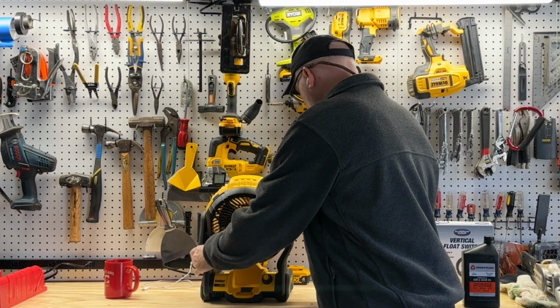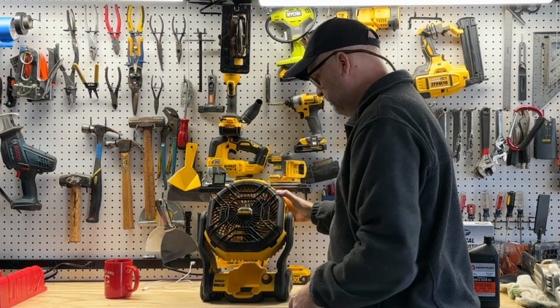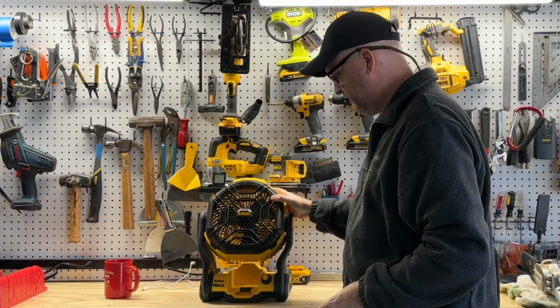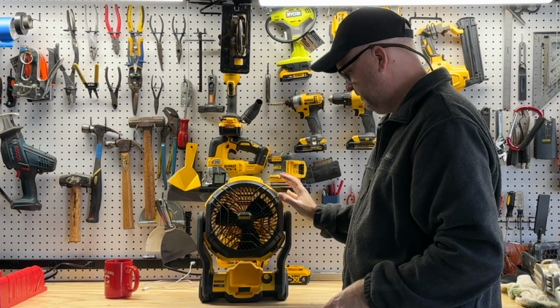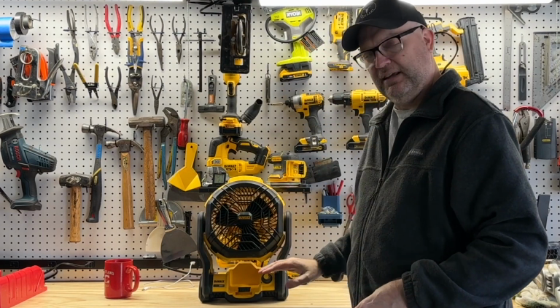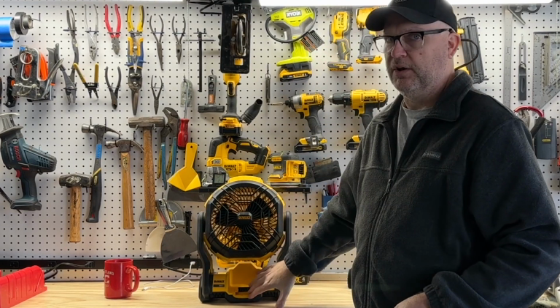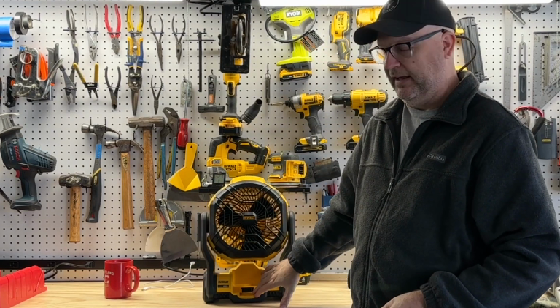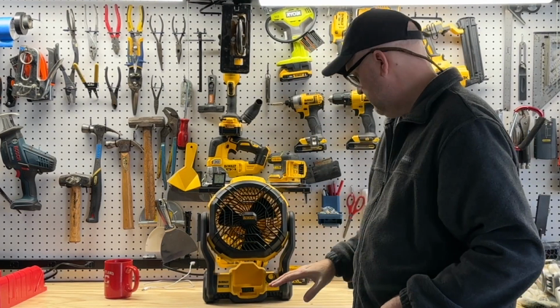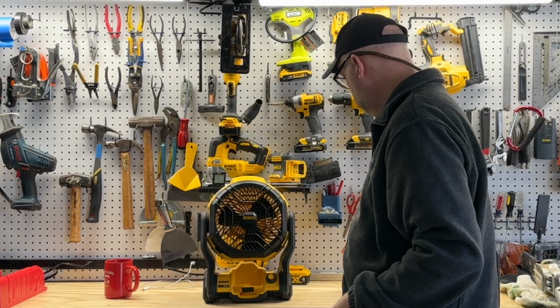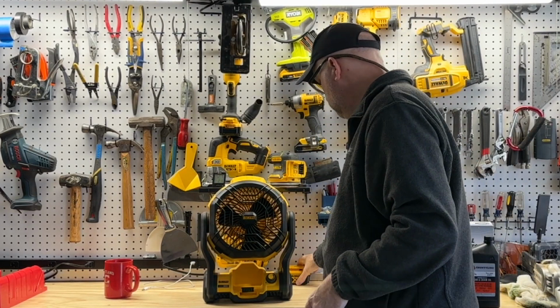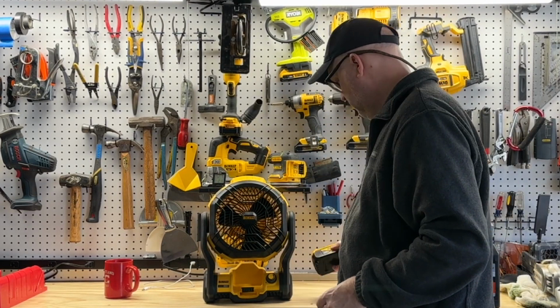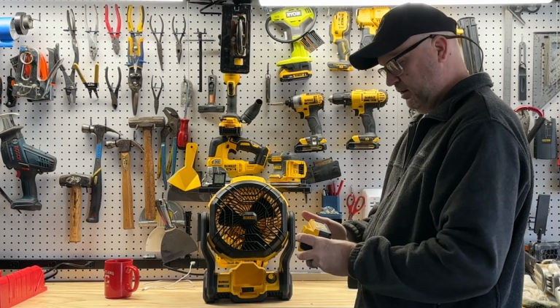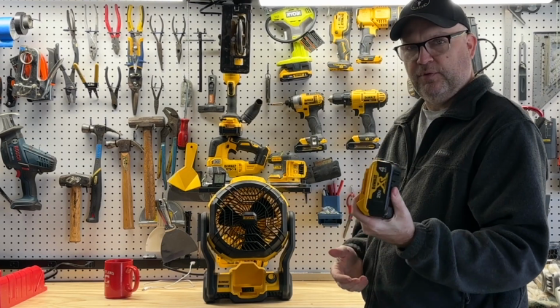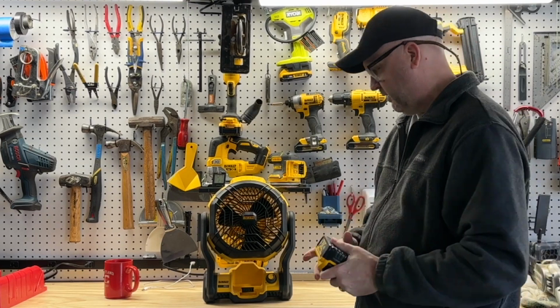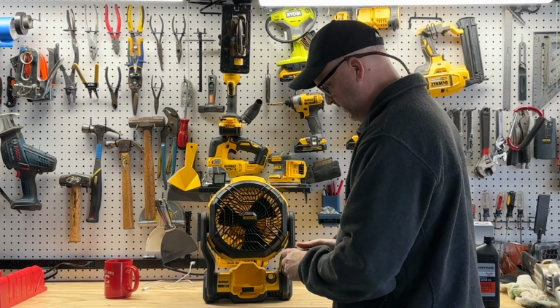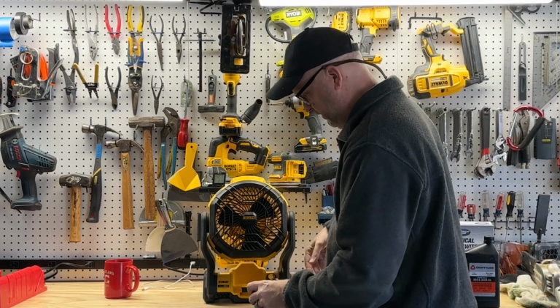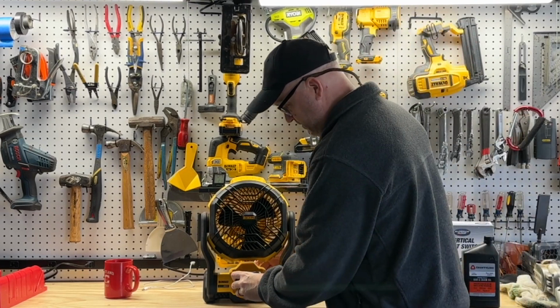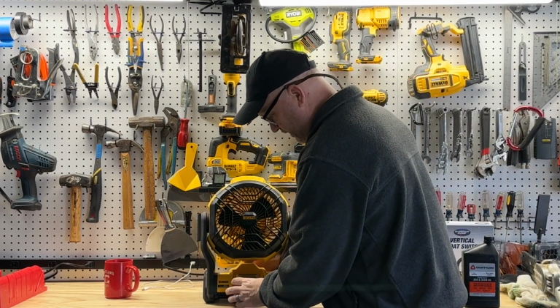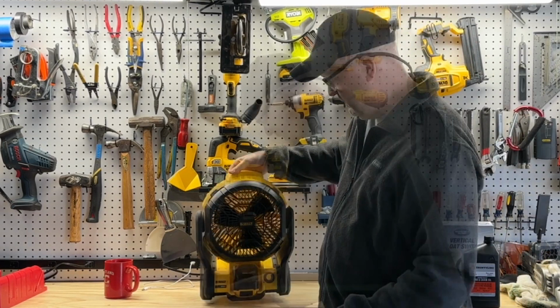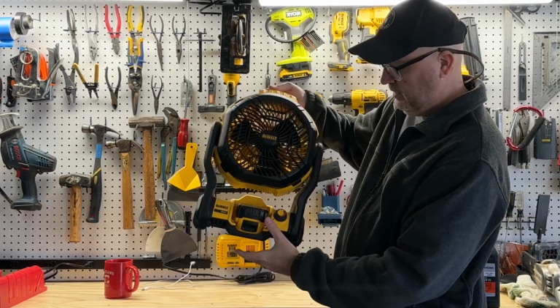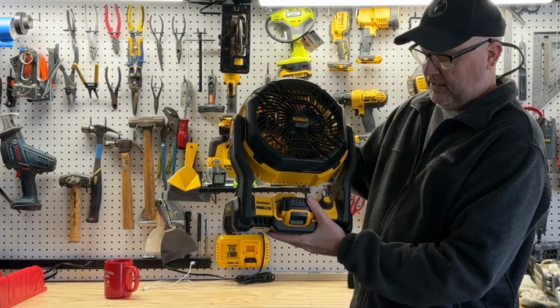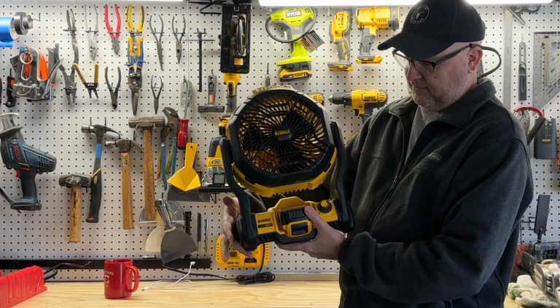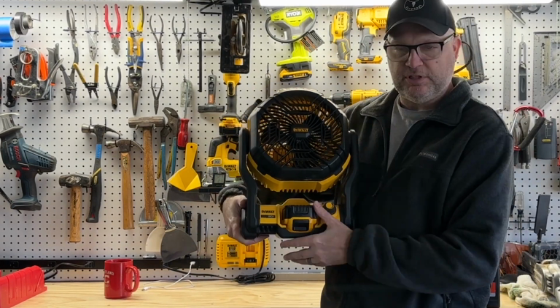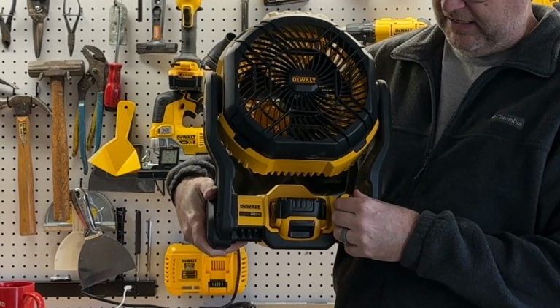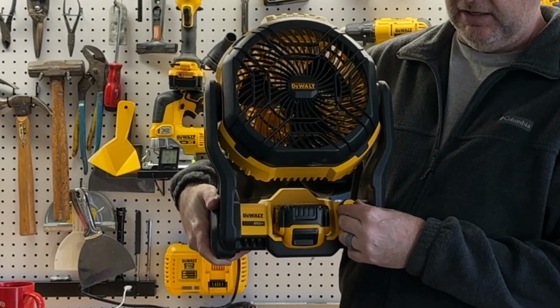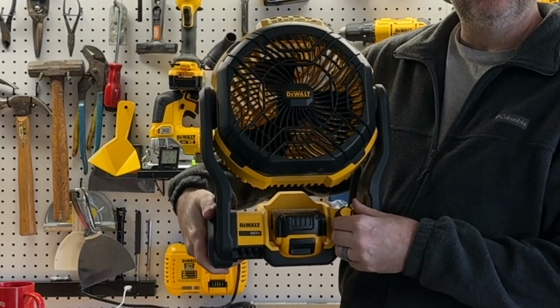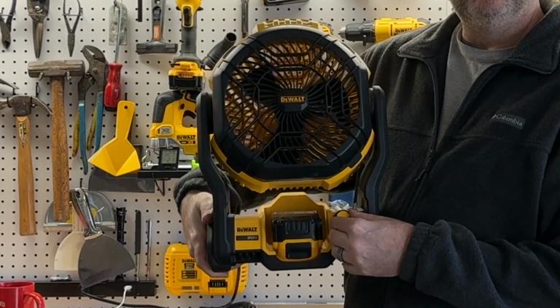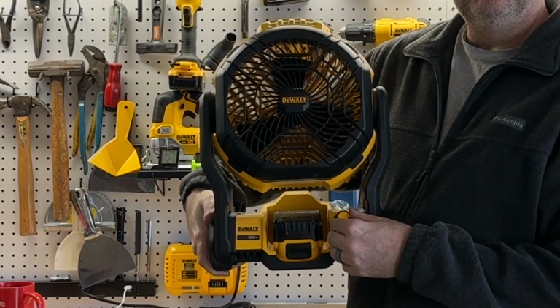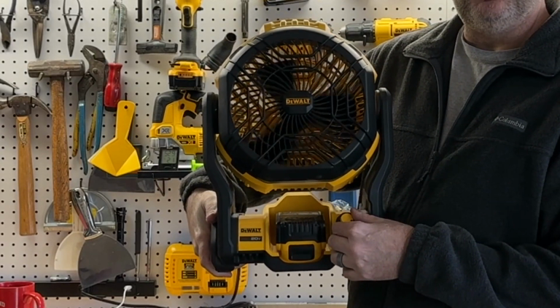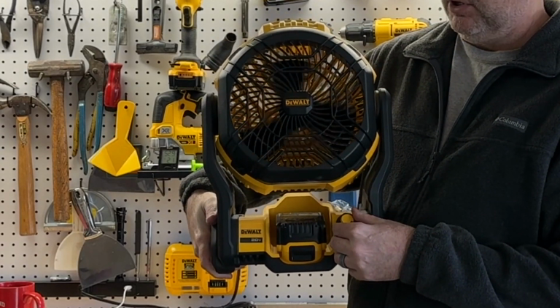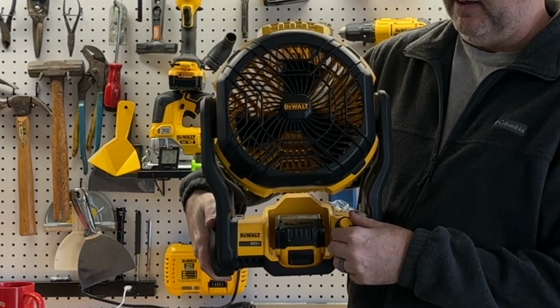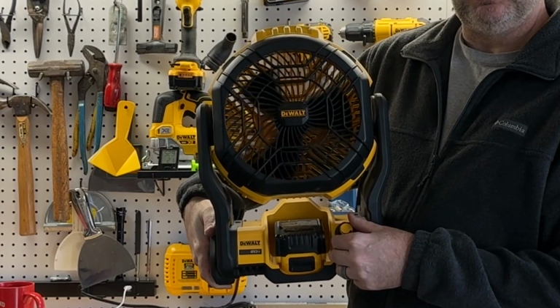It's a really powerful fan — this thing will run all day. We'll throw a 4 amp hour battery in here; you can put any size battery. It has a nice variable speed knob on here, so the more you turn it, the faster it goes.